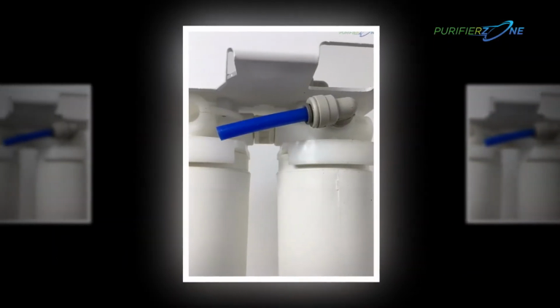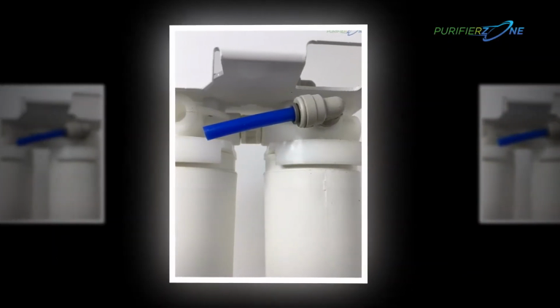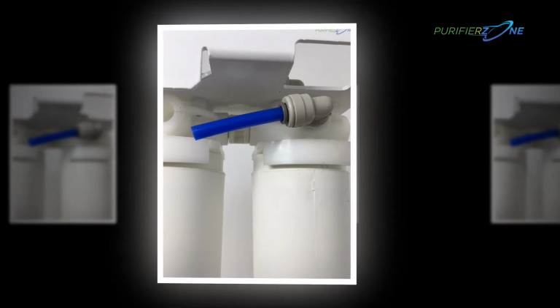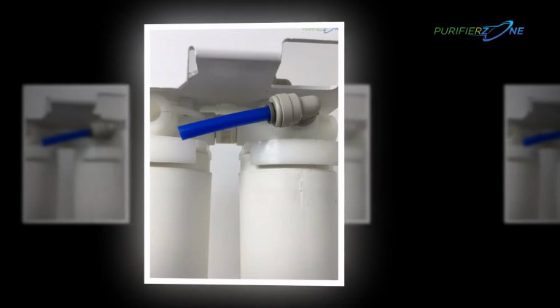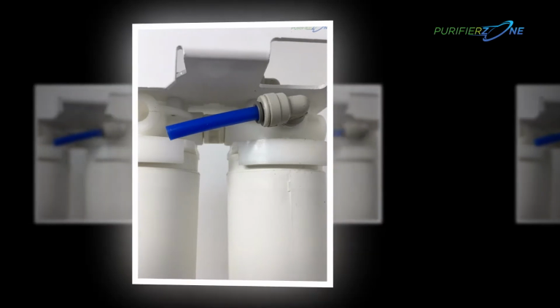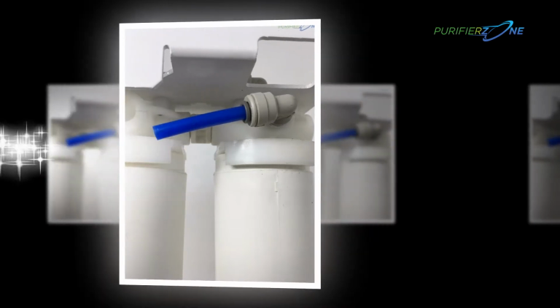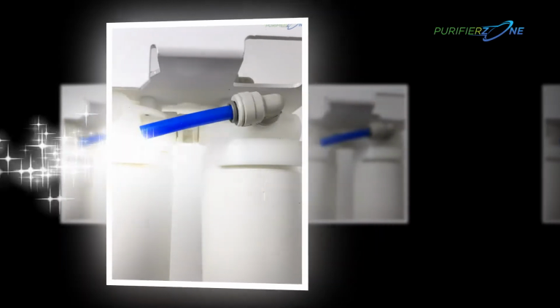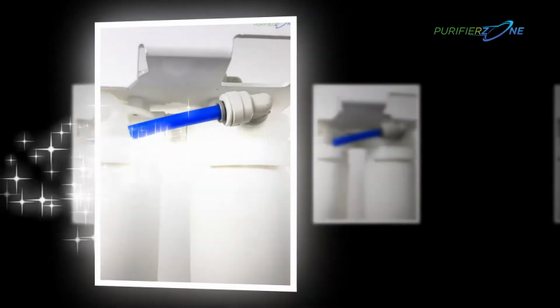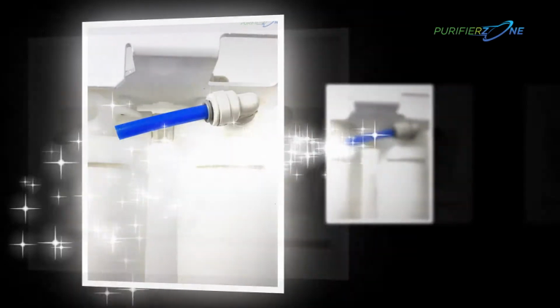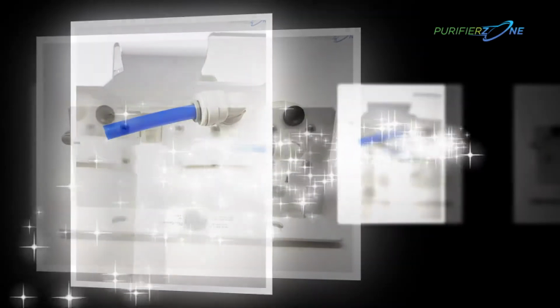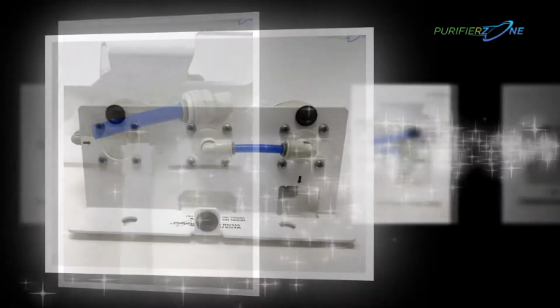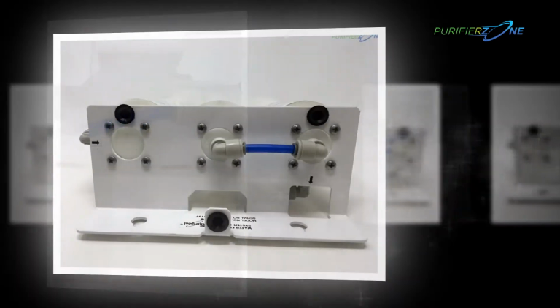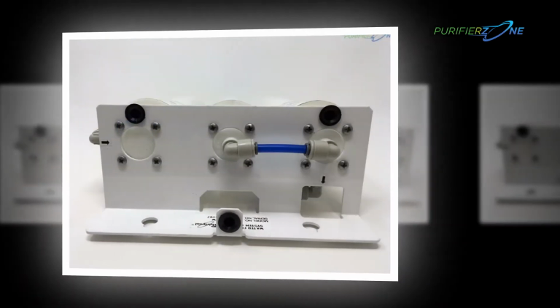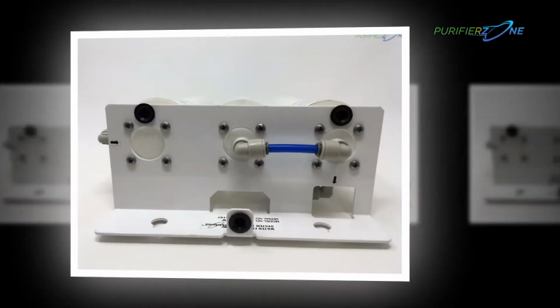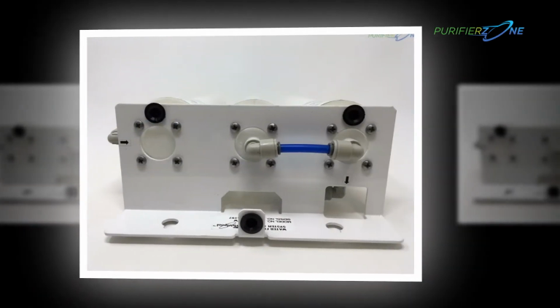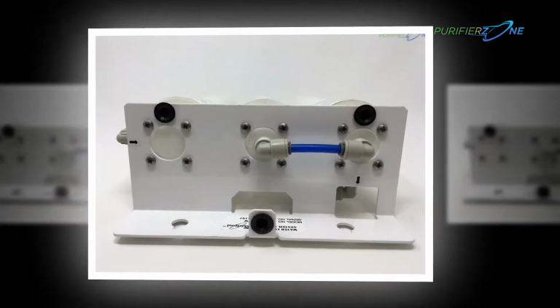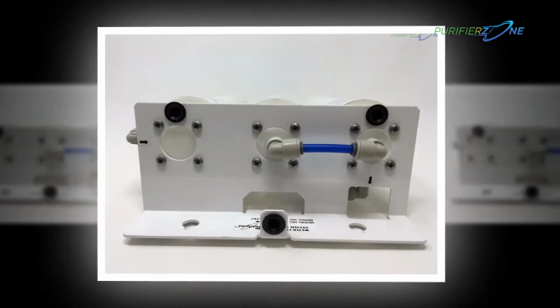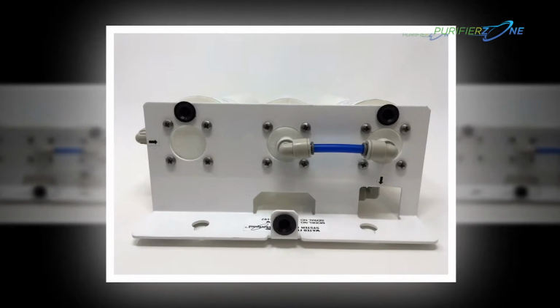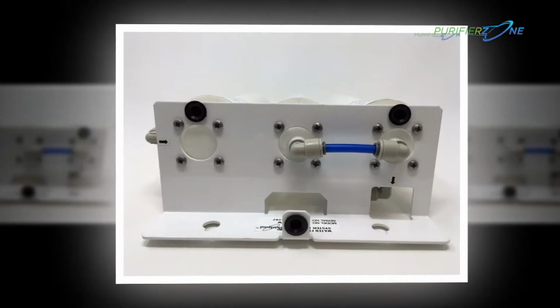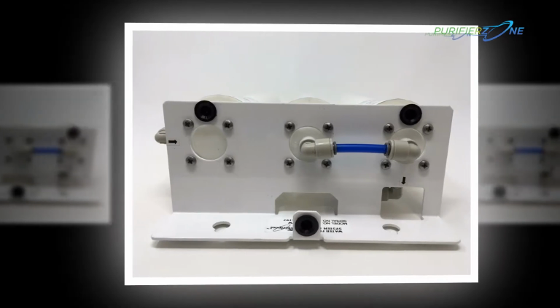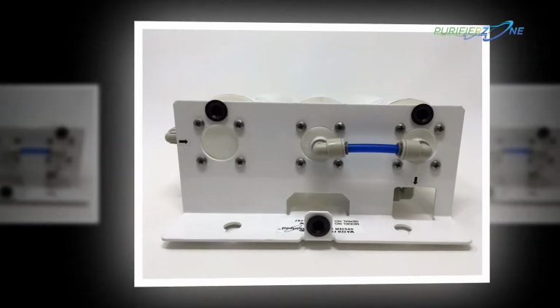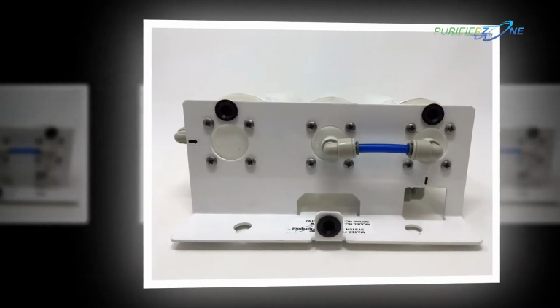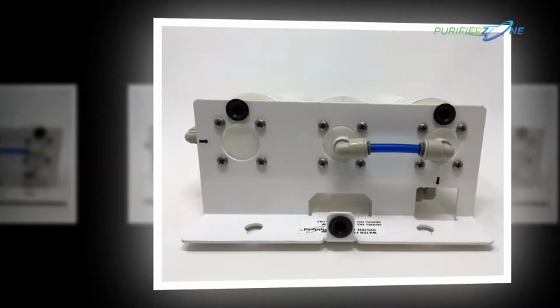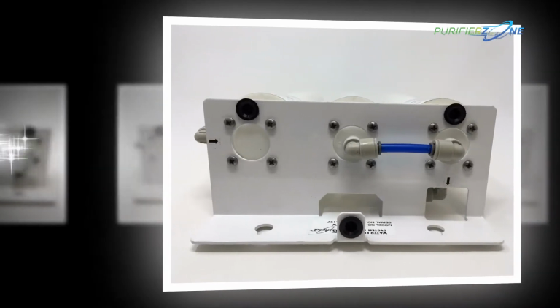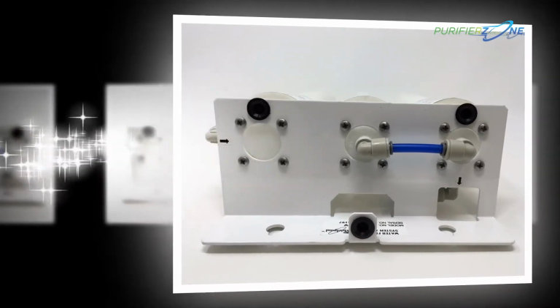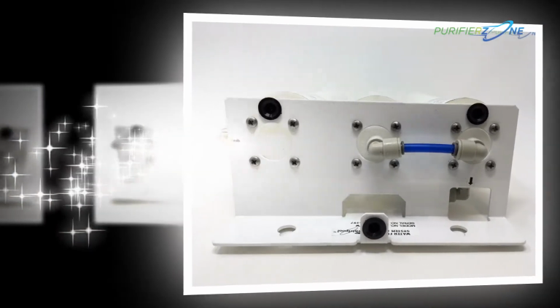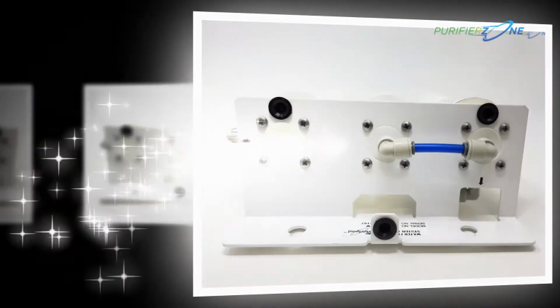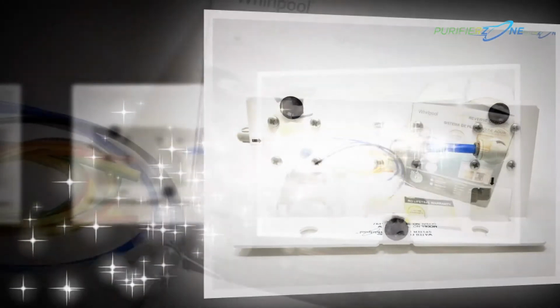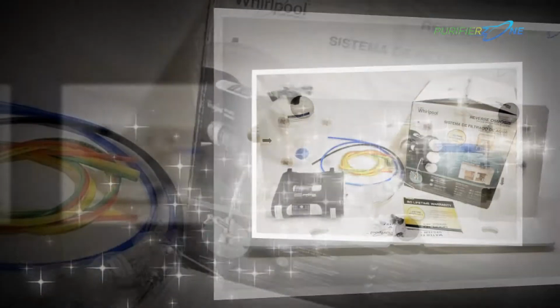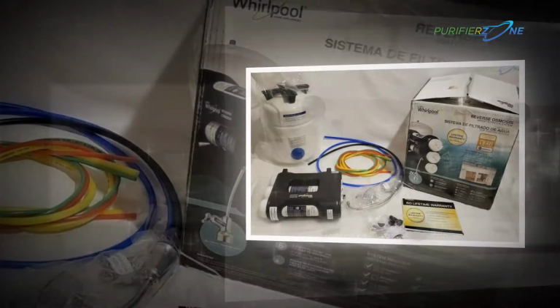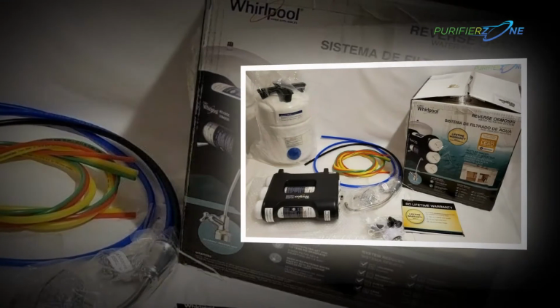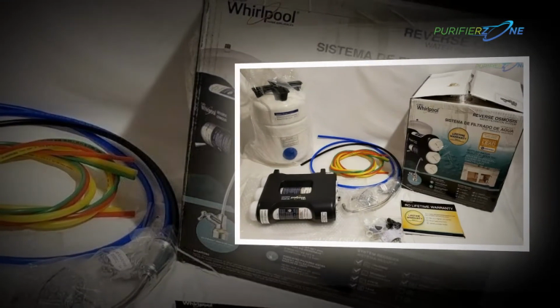The area under your sink is a useful place to store household items, and our under sink filtration system's small footprint allows you more storage options than any other under sink filtration unit available.